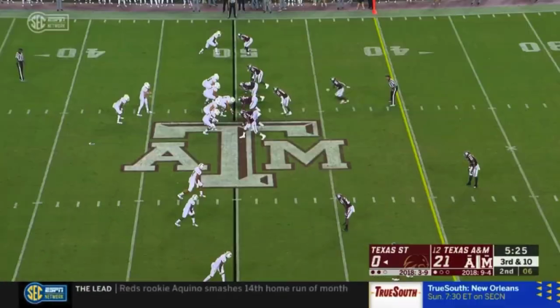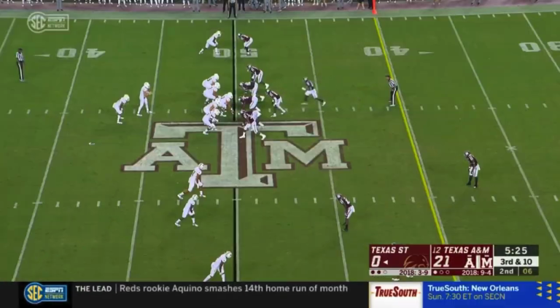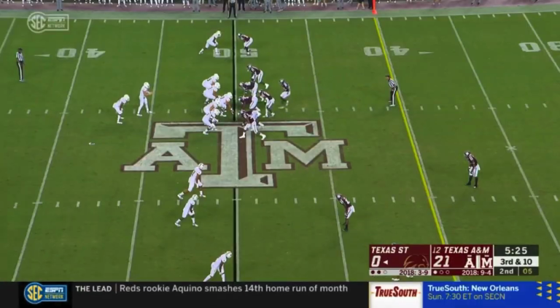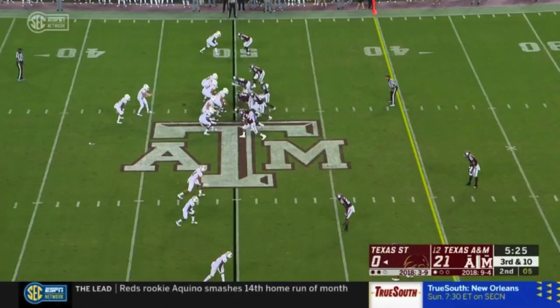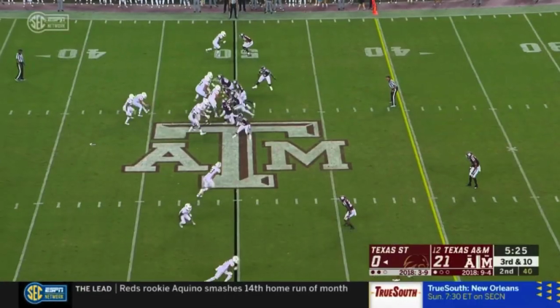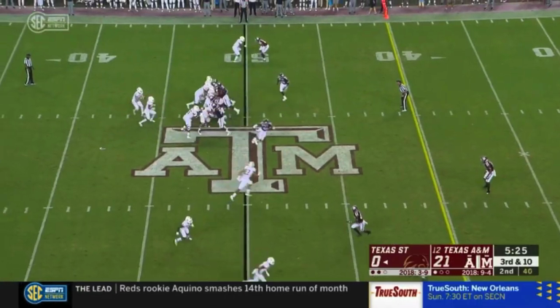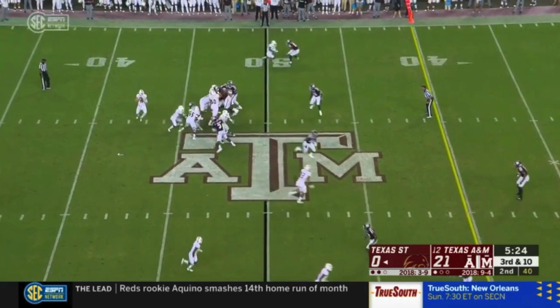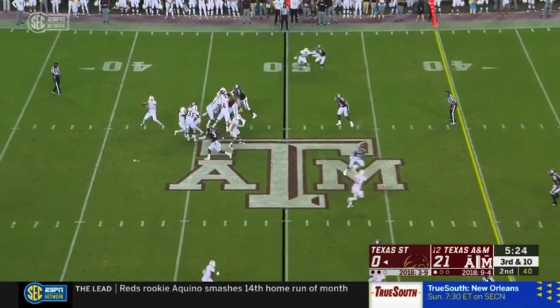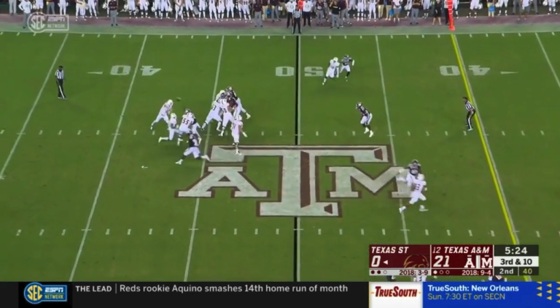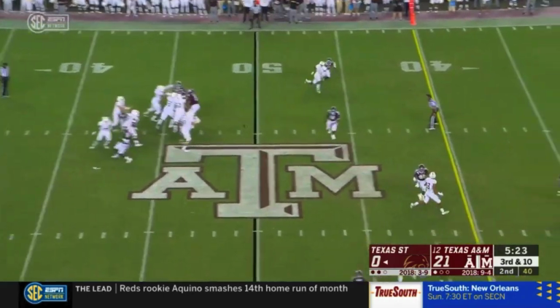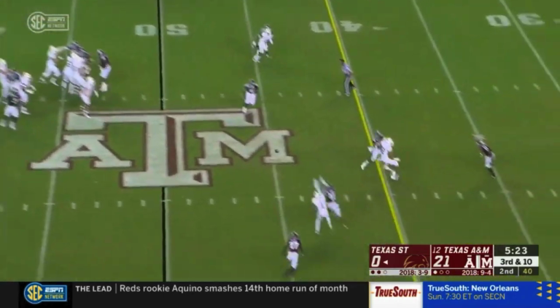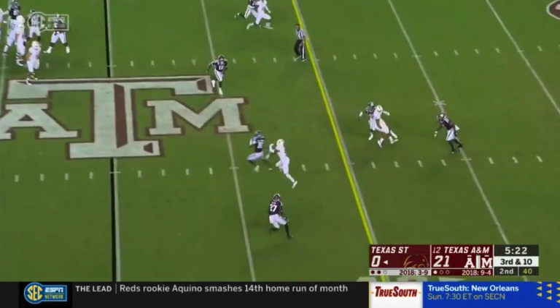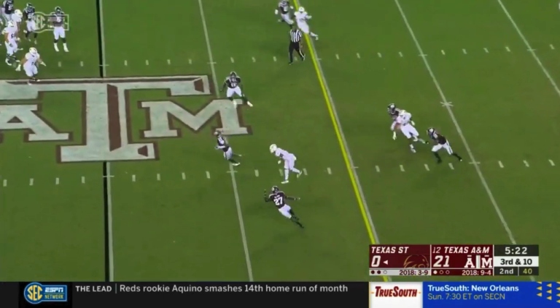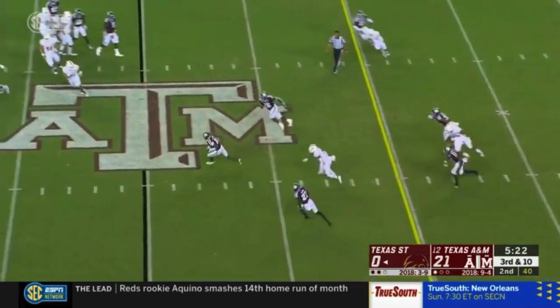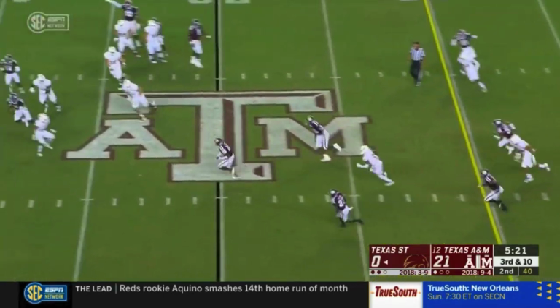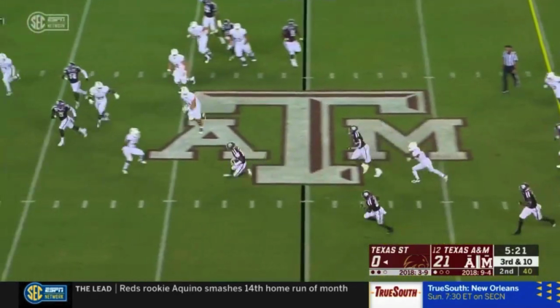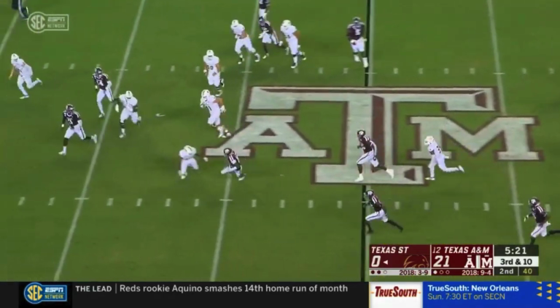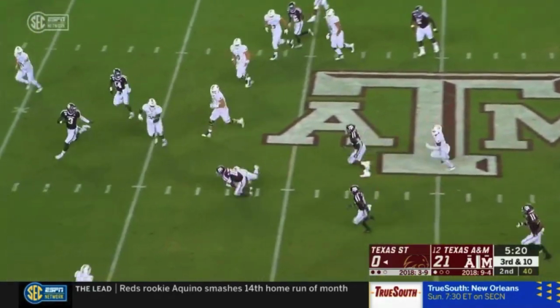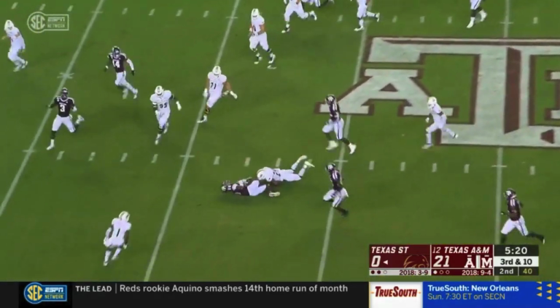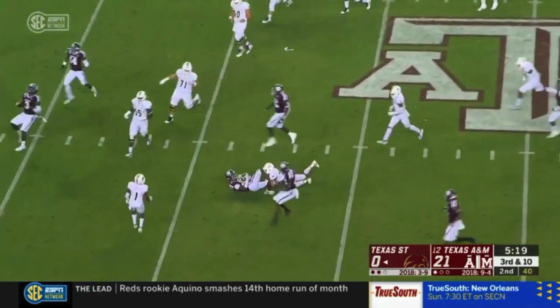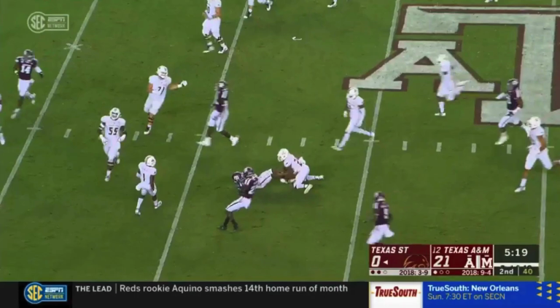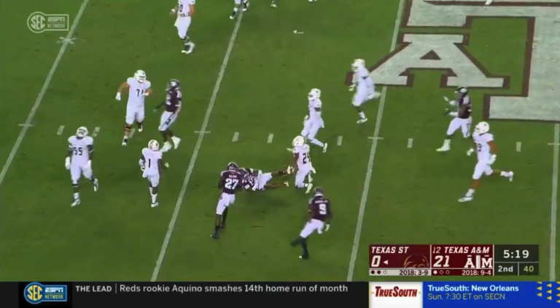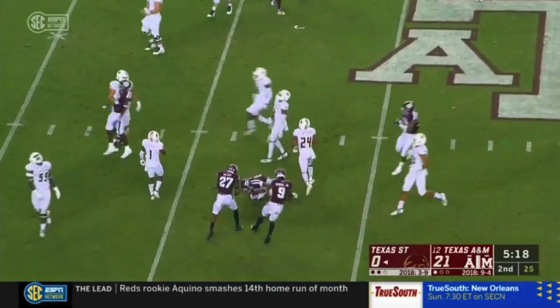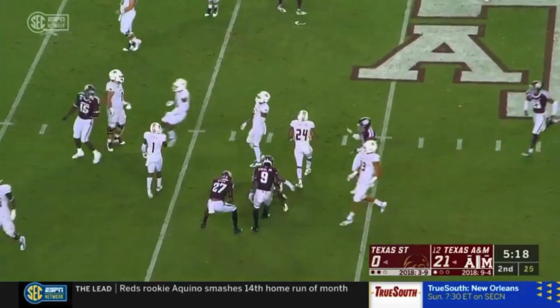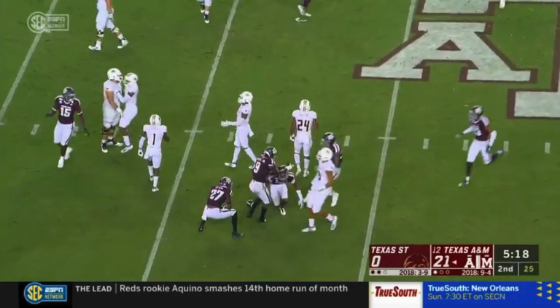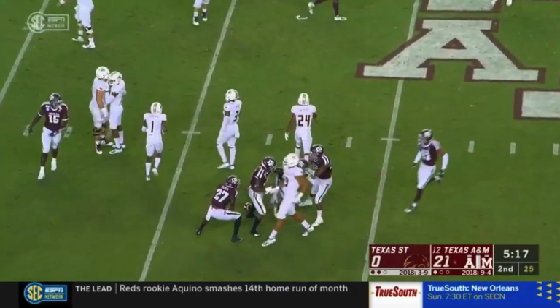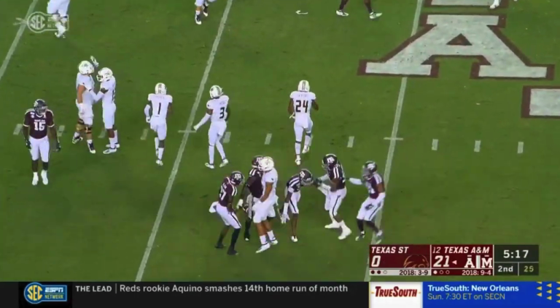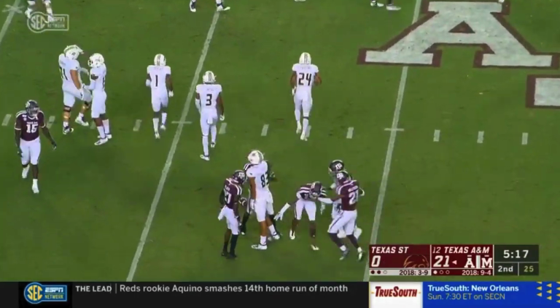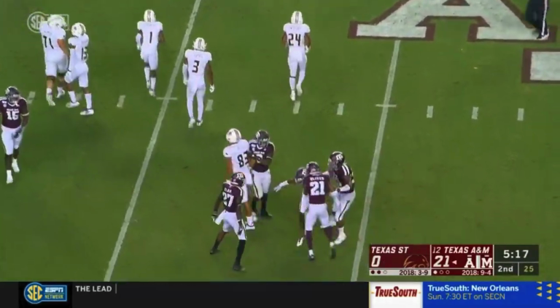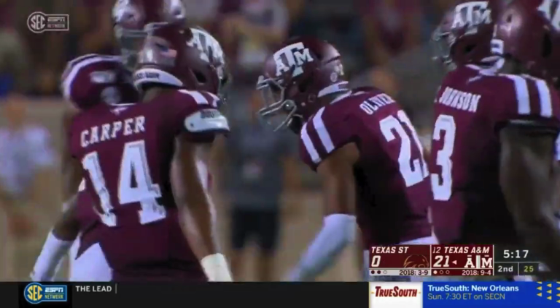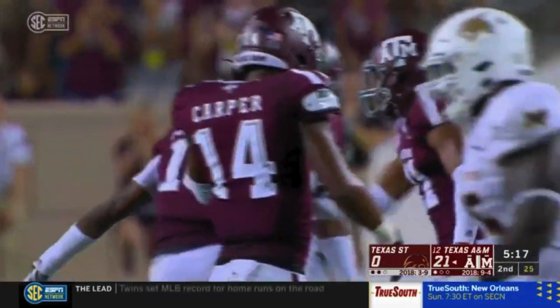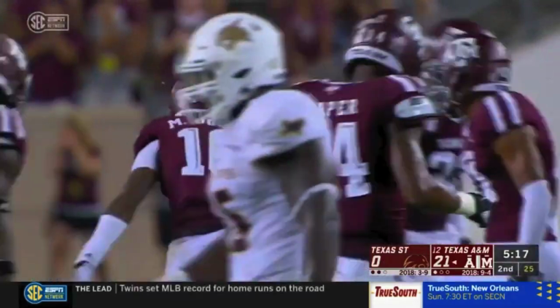Kyler Murray obviously ended up at Oklahoma, now starting for Cliff Kingsbury. And that's another pick — Miles Jones jumps the route, and Texas A&M with its second takeaway of the night.